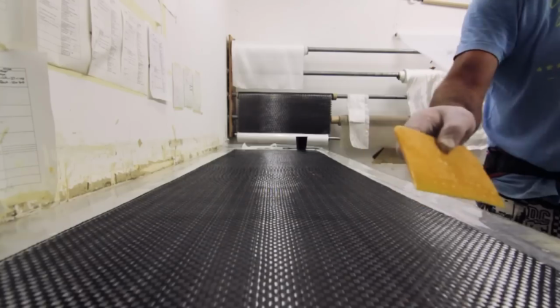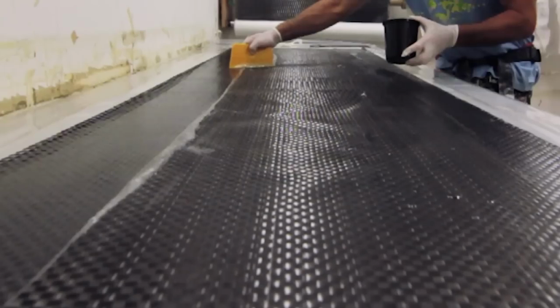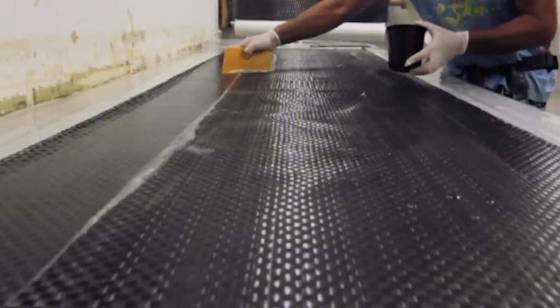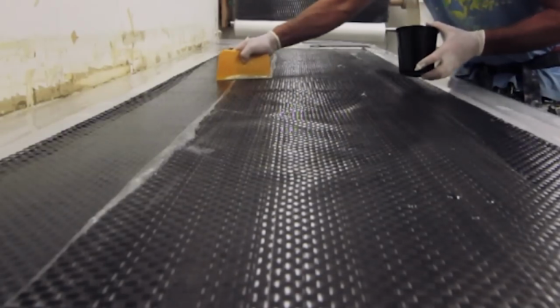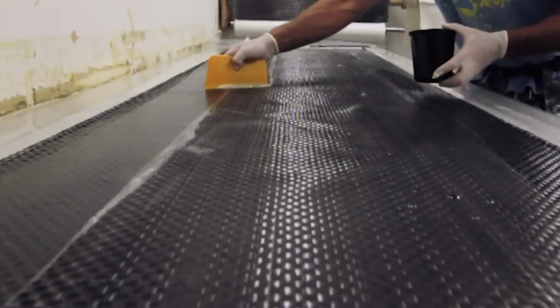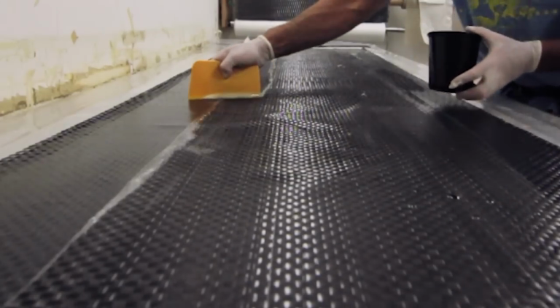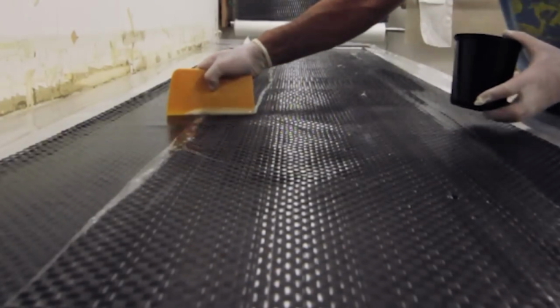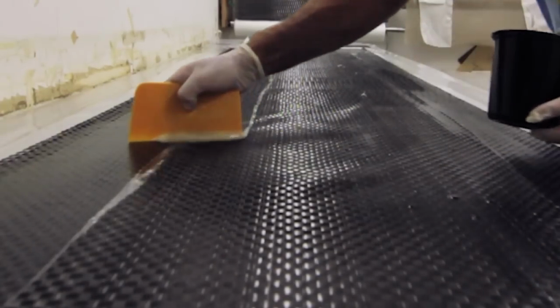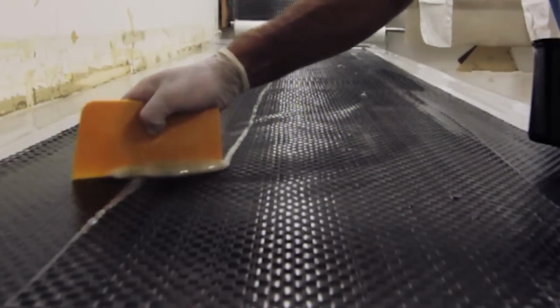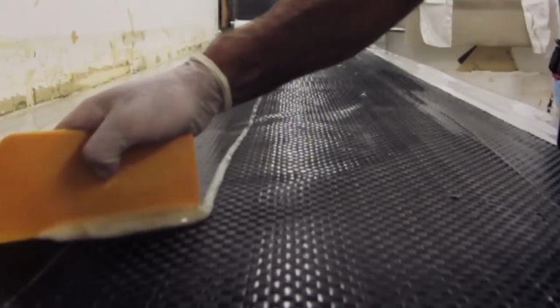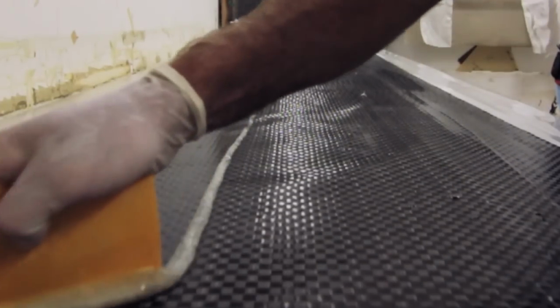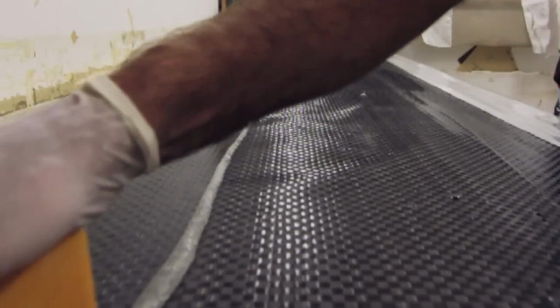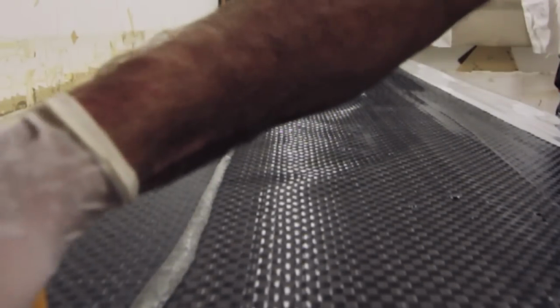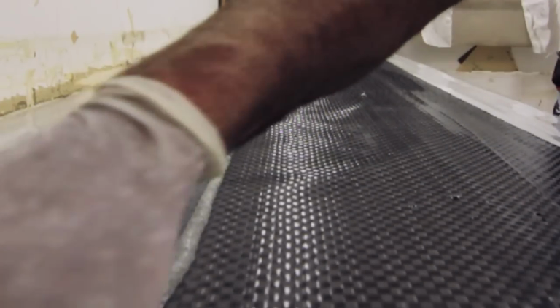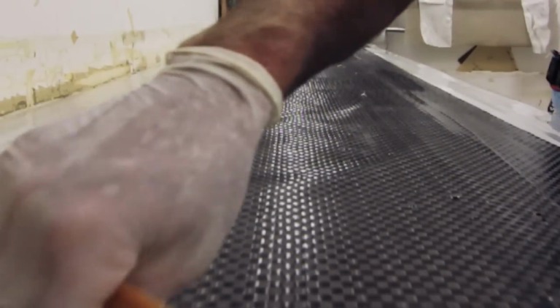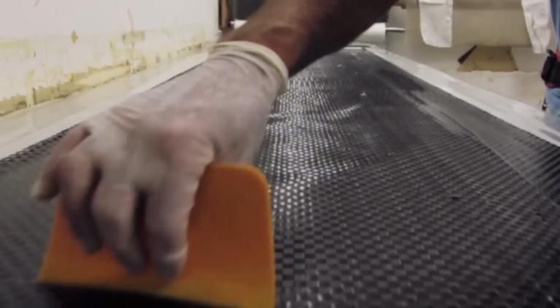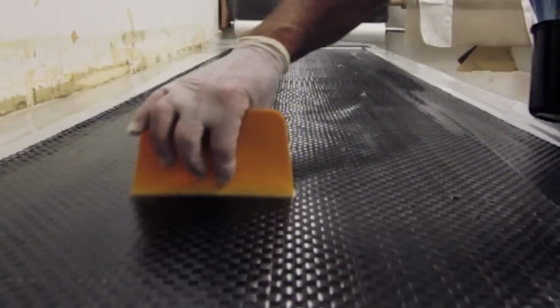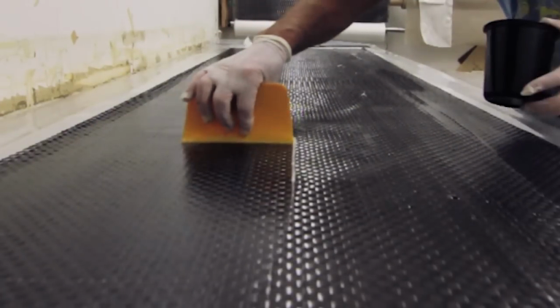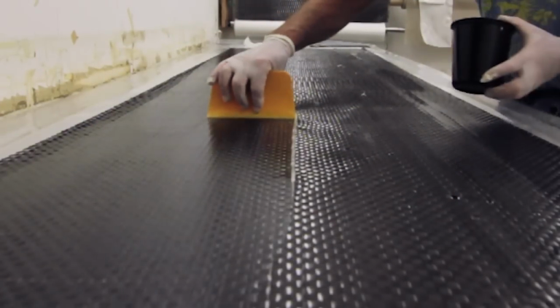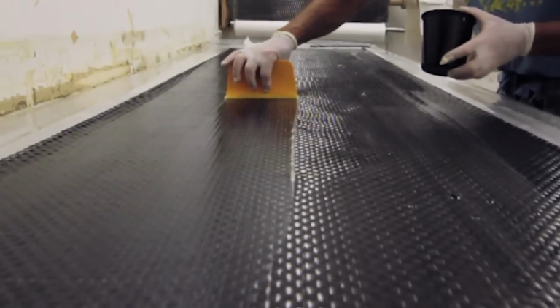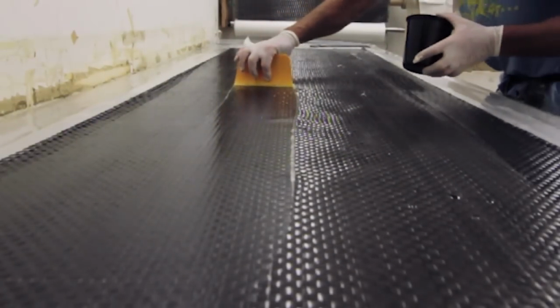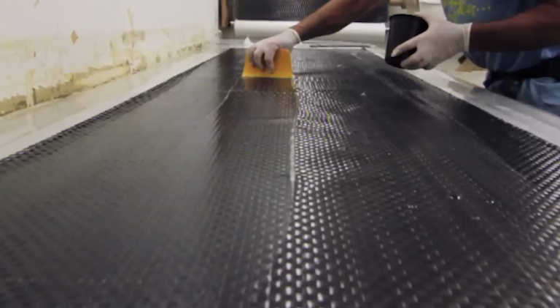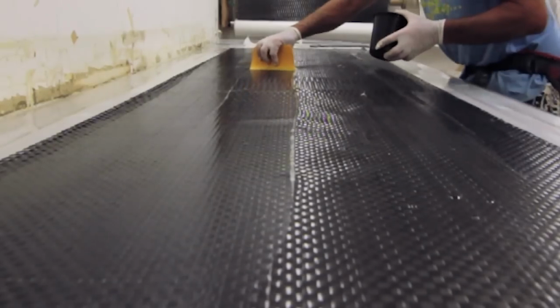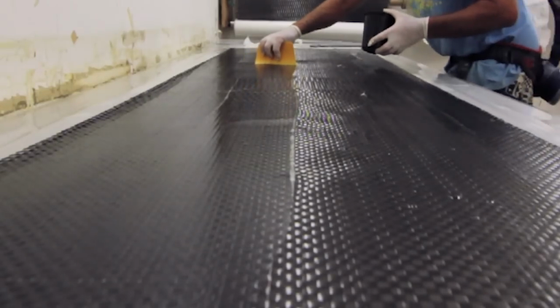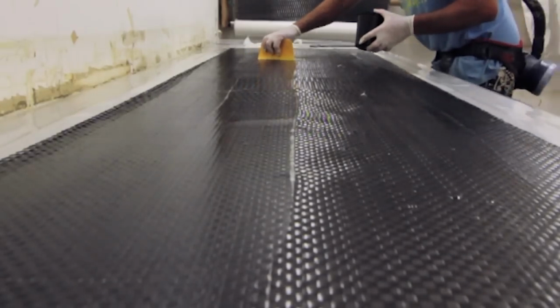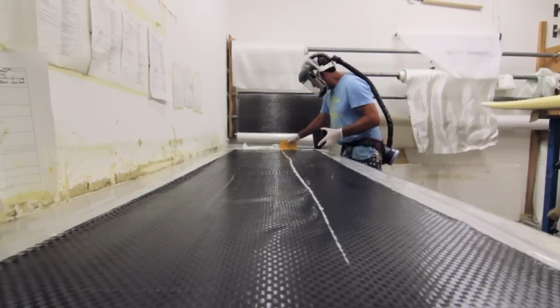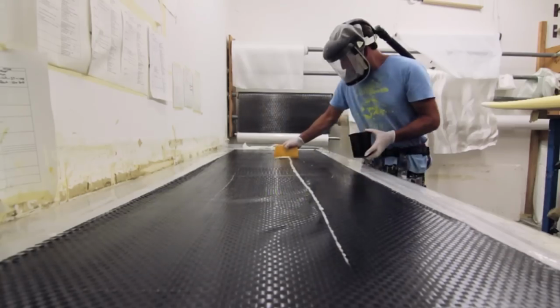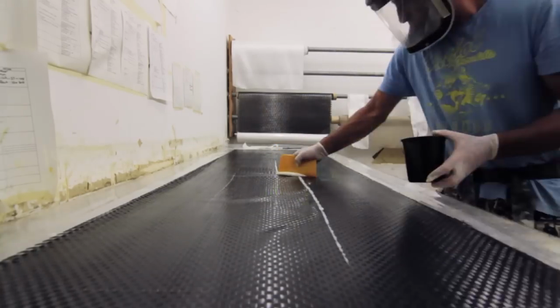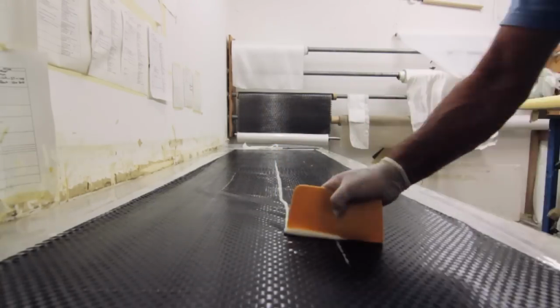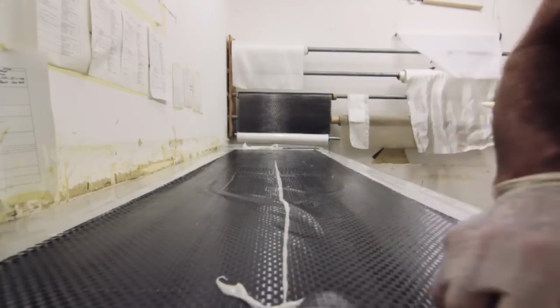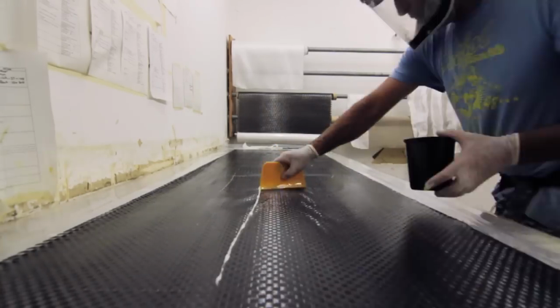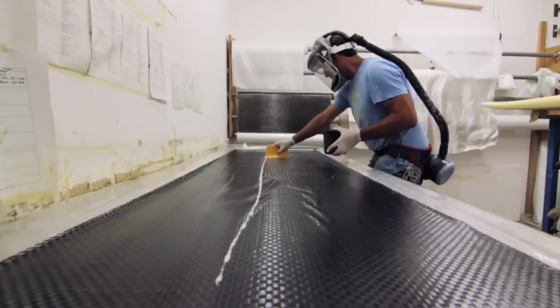The wetting out of the cloth is carried out on our wet-out table. This has heating elements underneath it, which allows us good control of the resin into the laminate, giving the best strength-to-weight ratio.